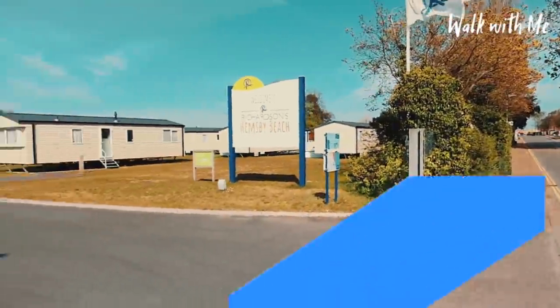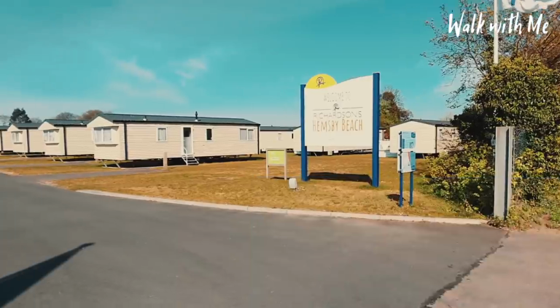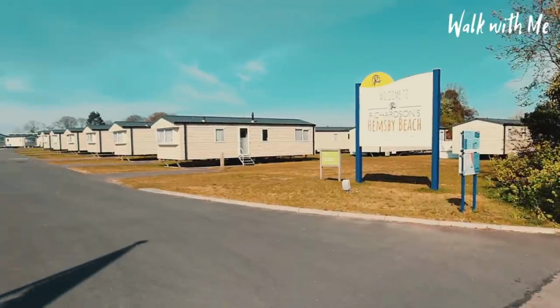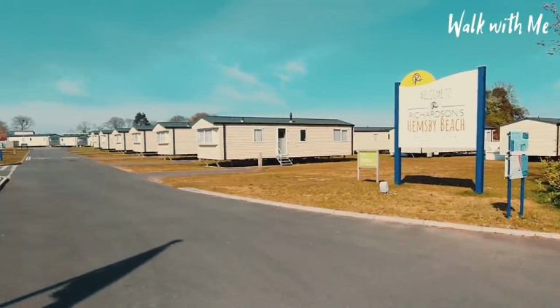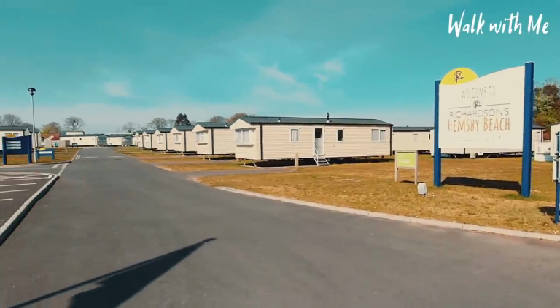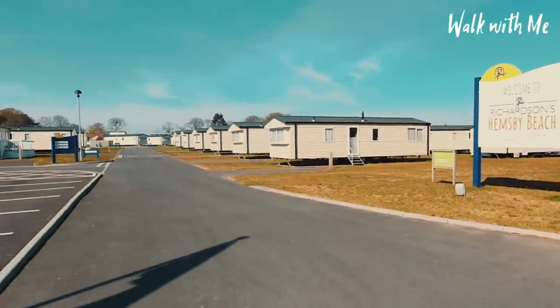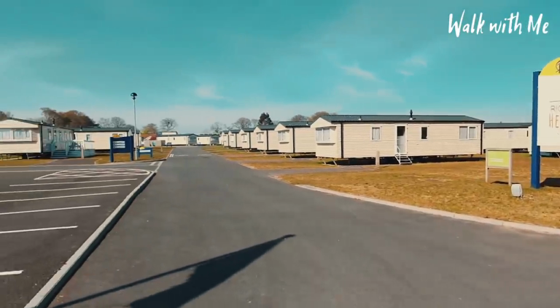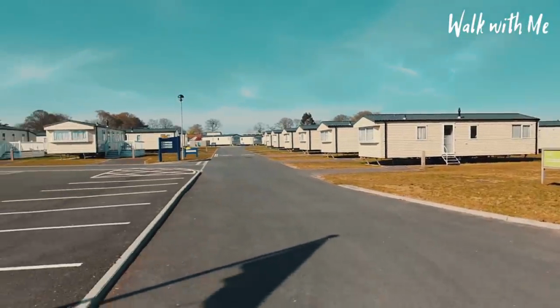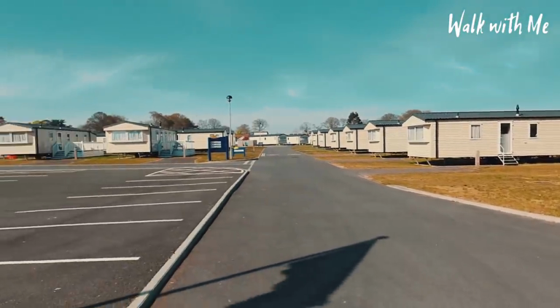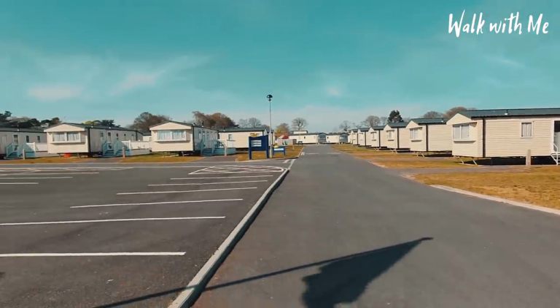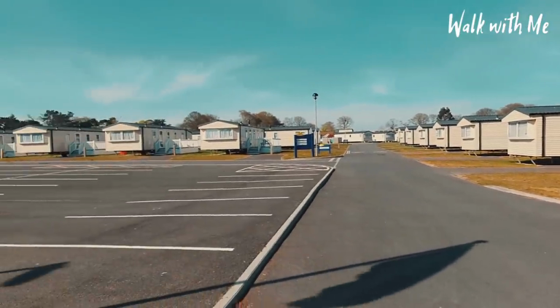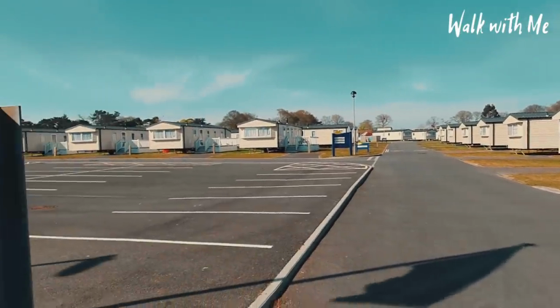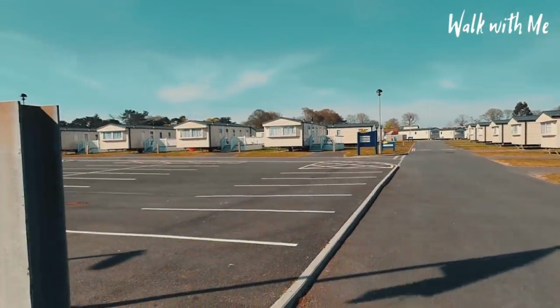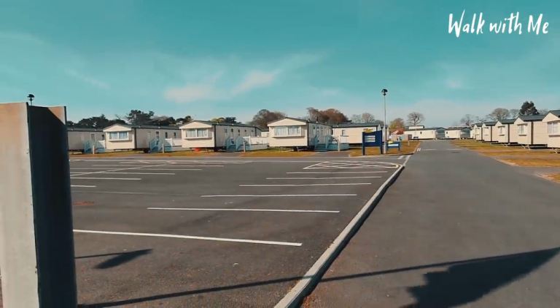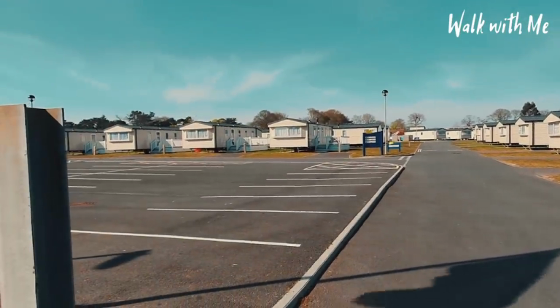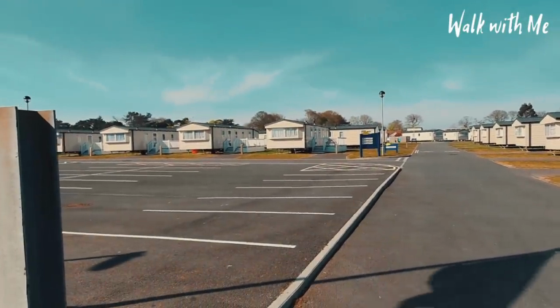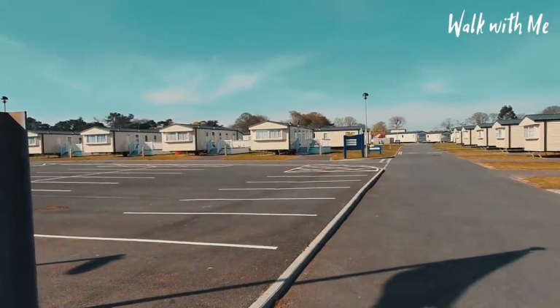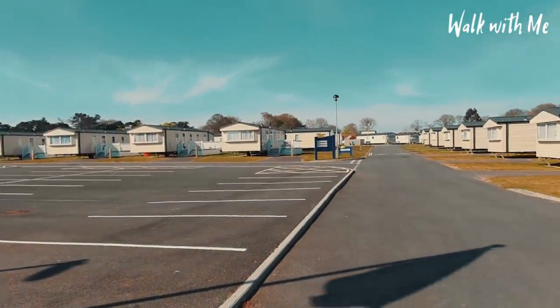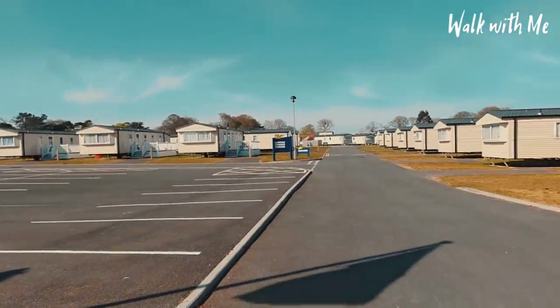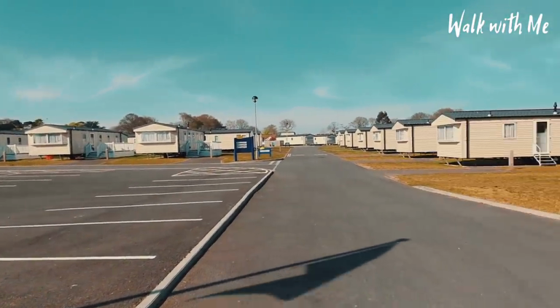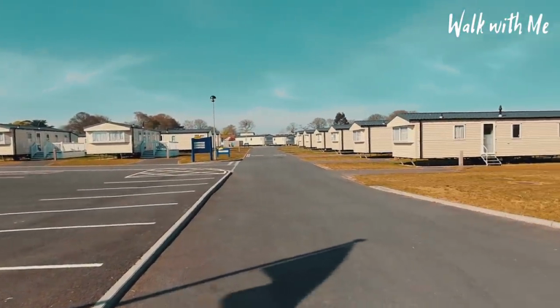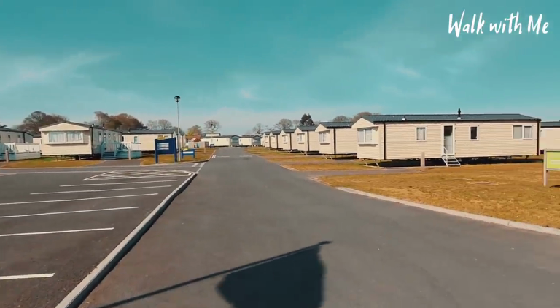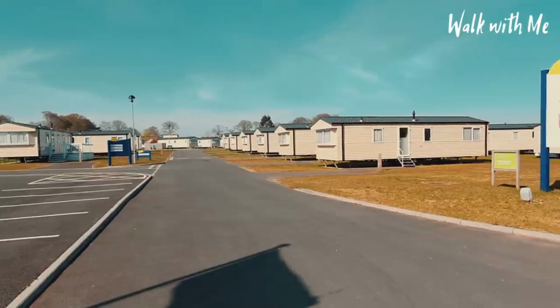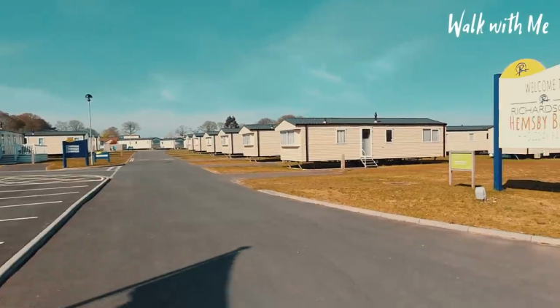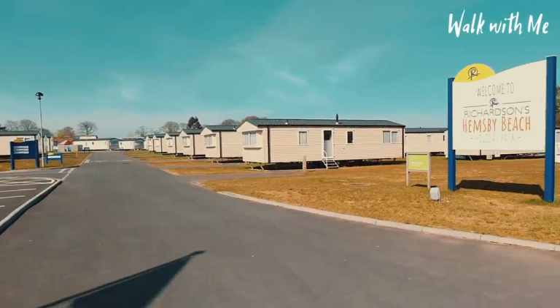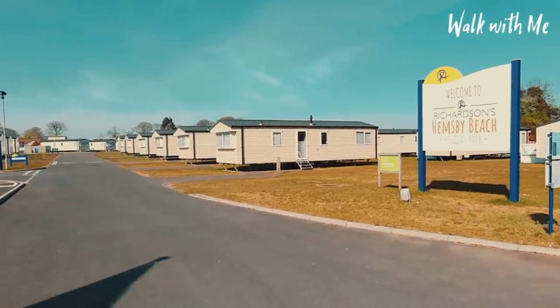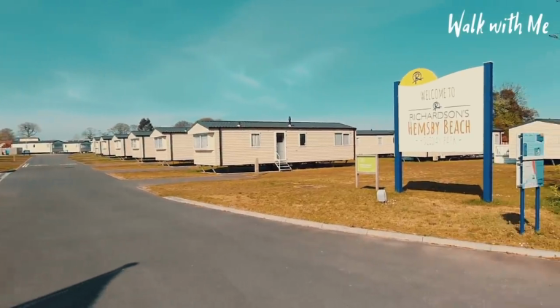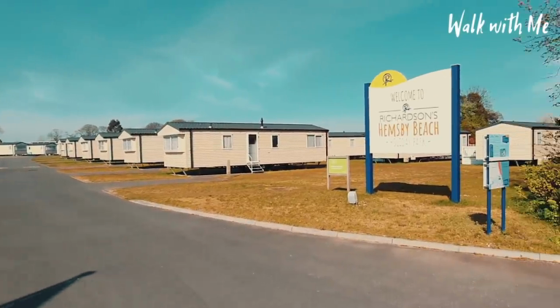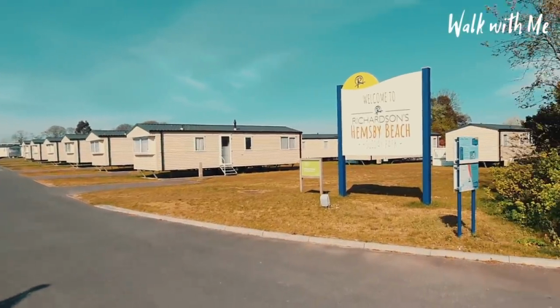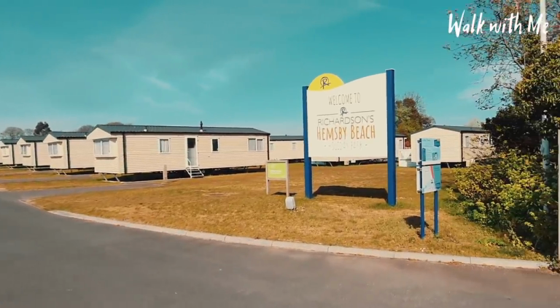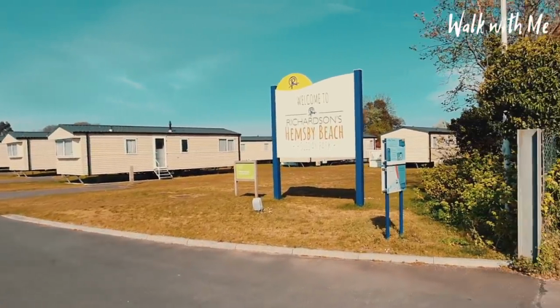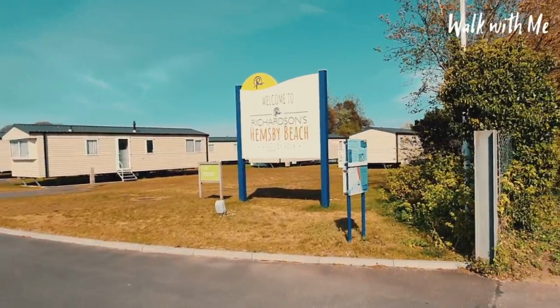This site is now absolutely huge and they've got a mixture of caravans, chalets, apartments, and bungalows in there as well.